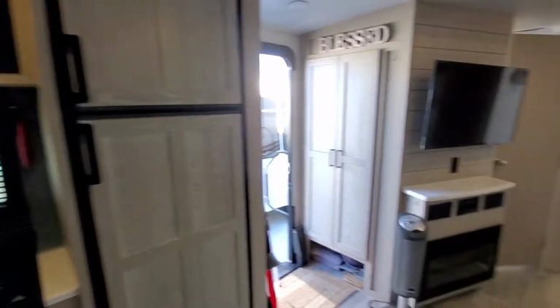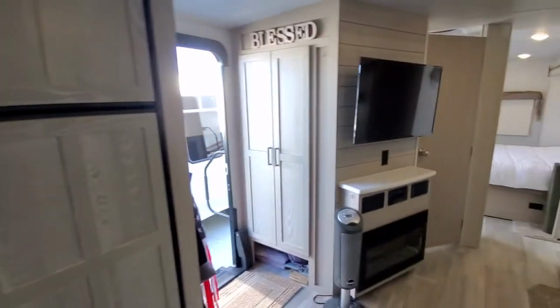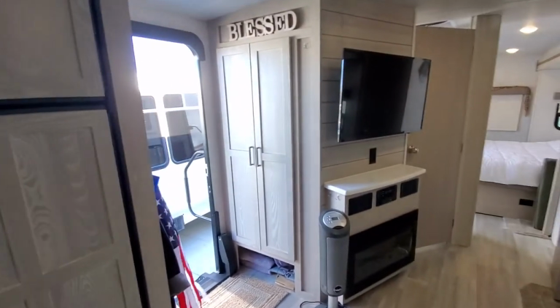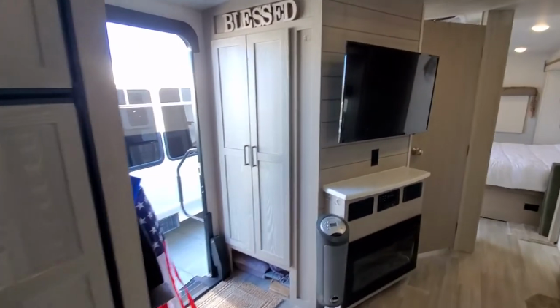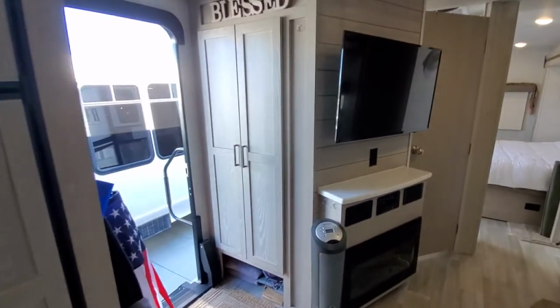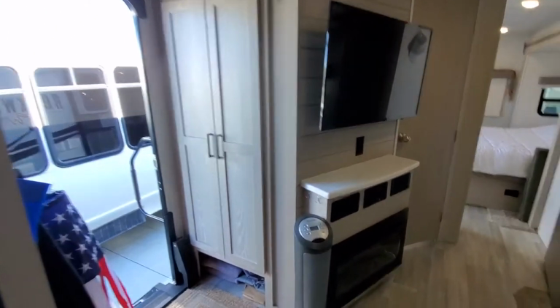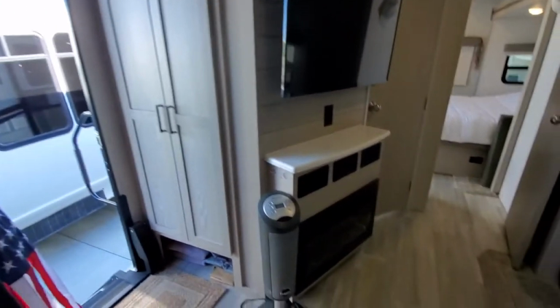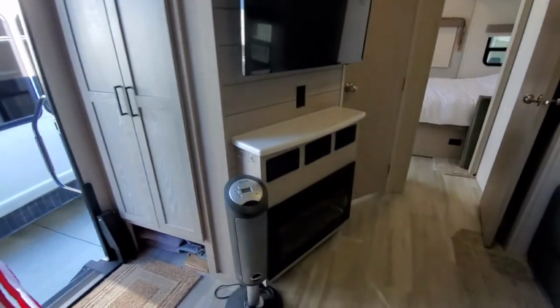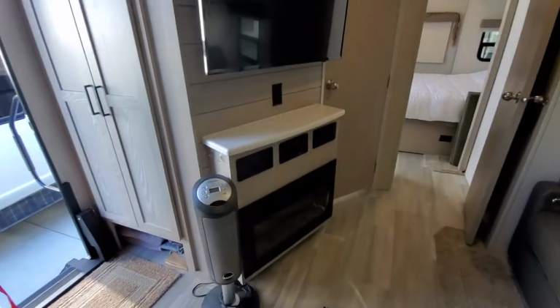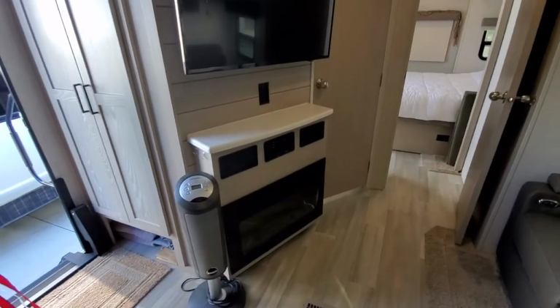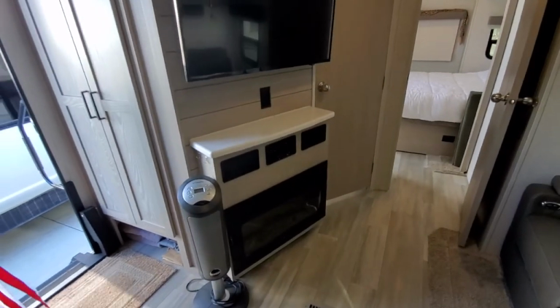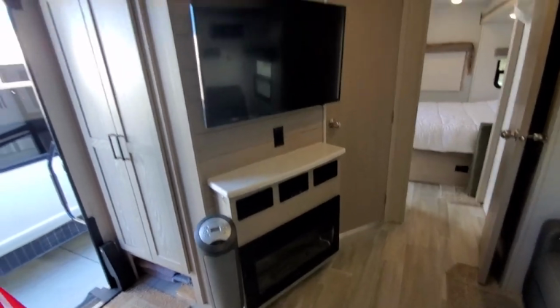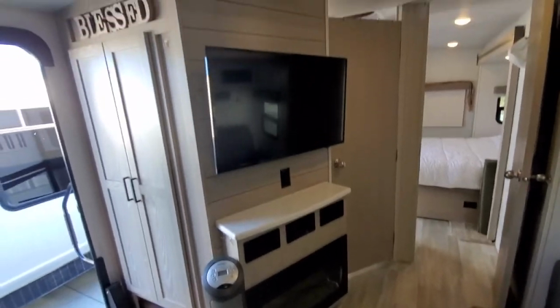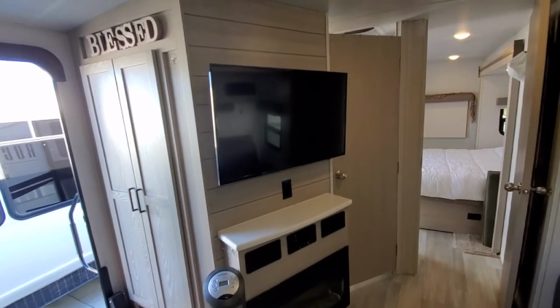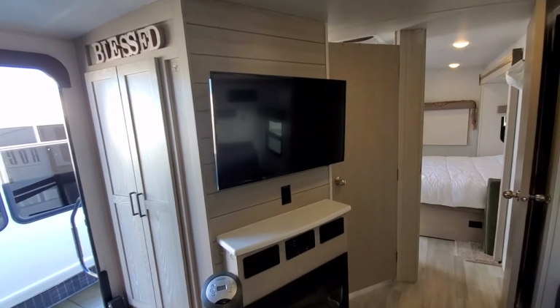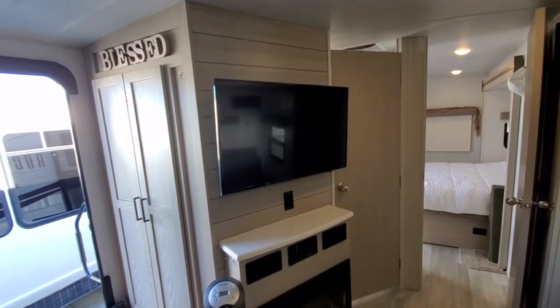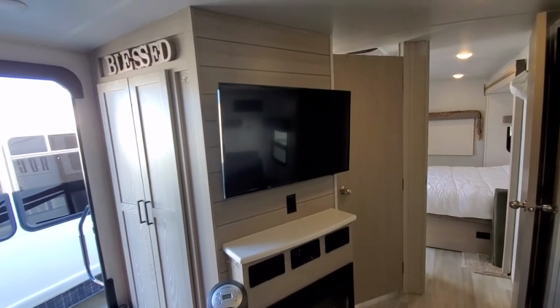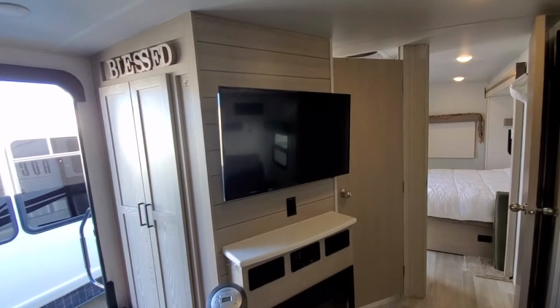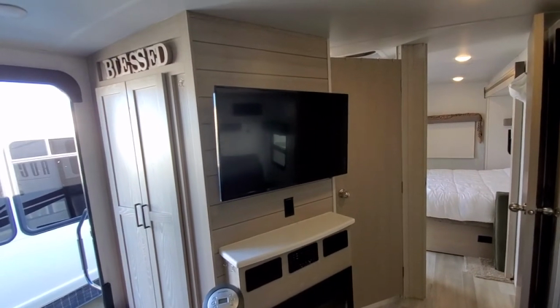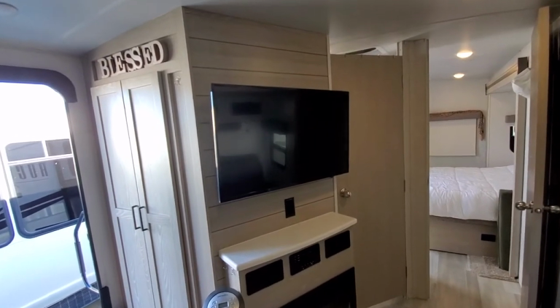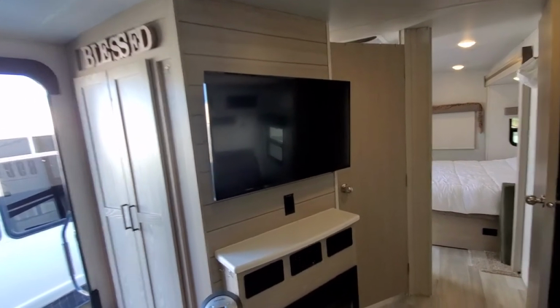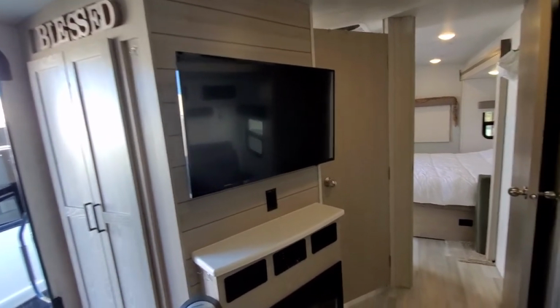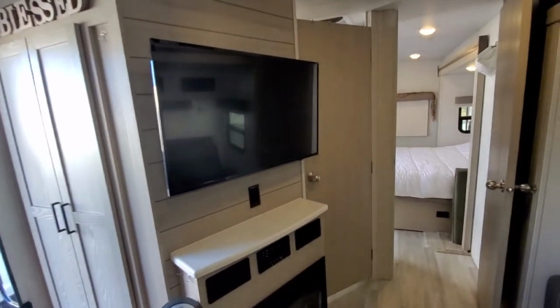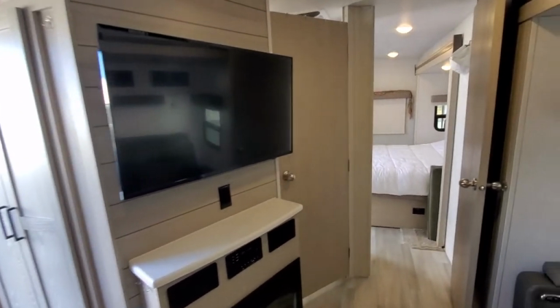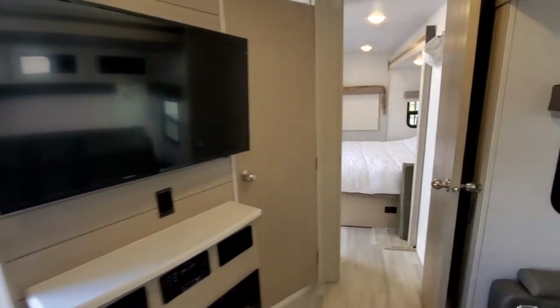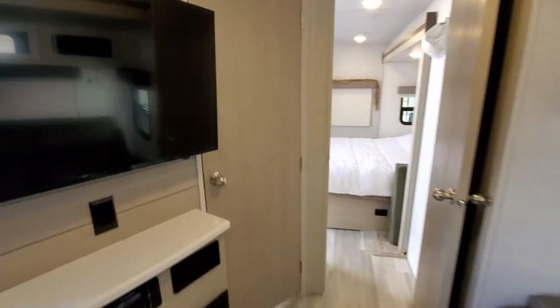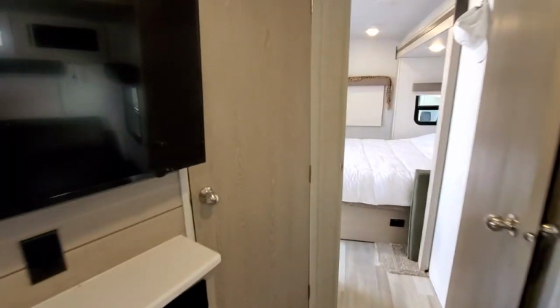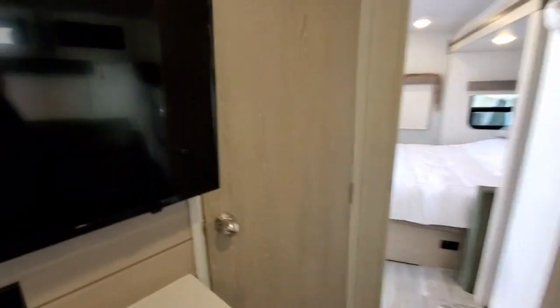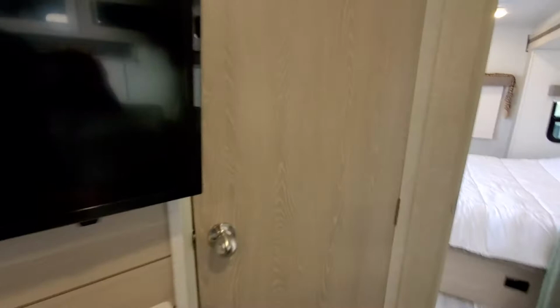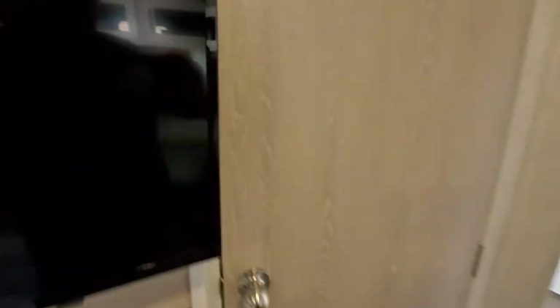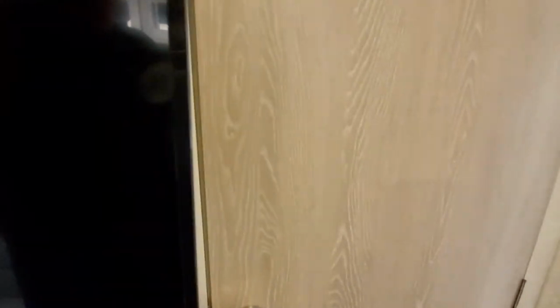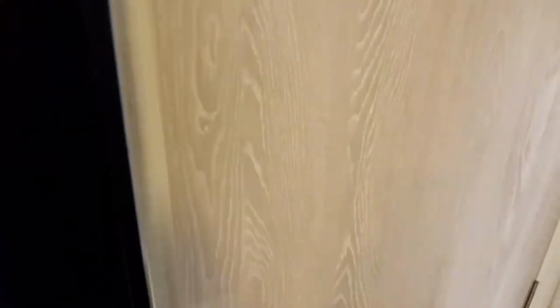Over here we've got the pantry, we've got a fireplace that puts out a lot of heat, a big screen TV, and then as we go here, we're going to walk into the bathroom.